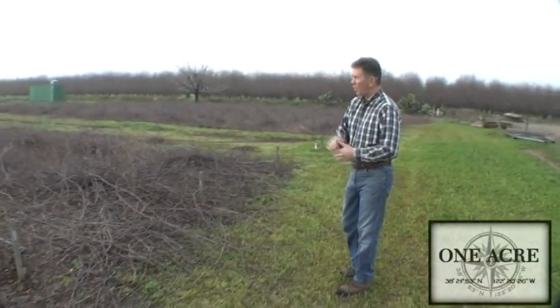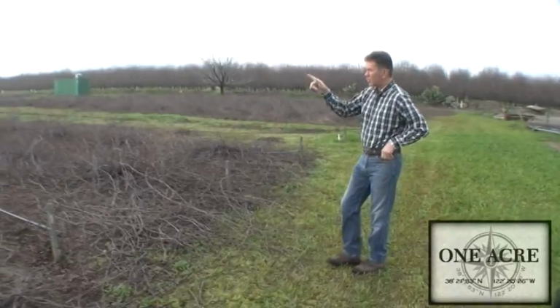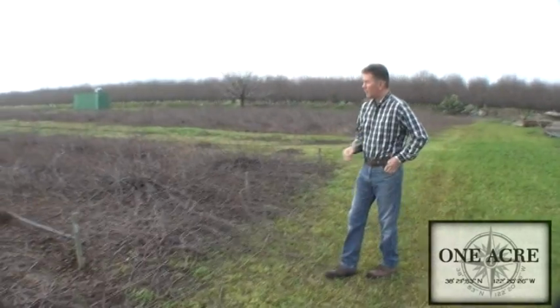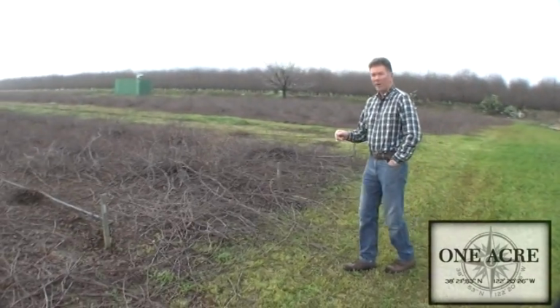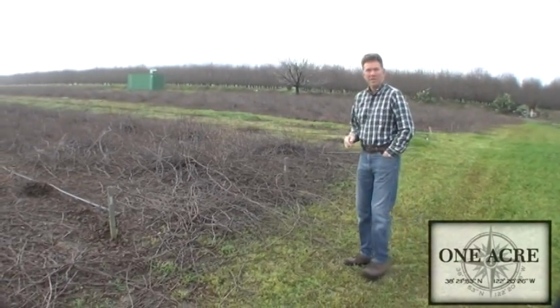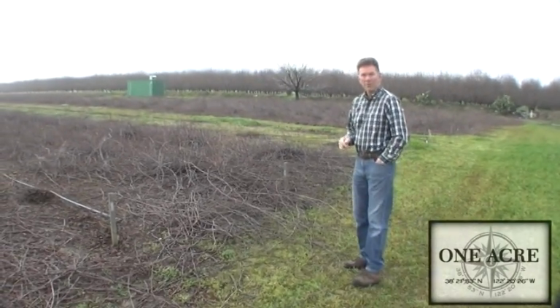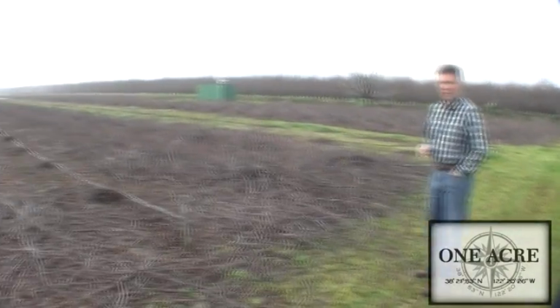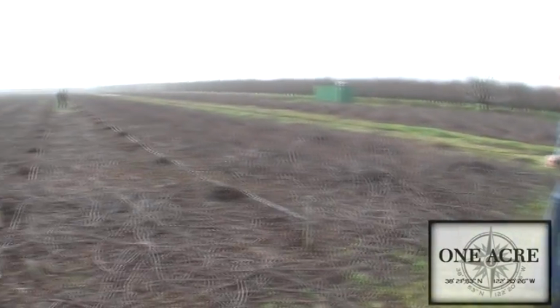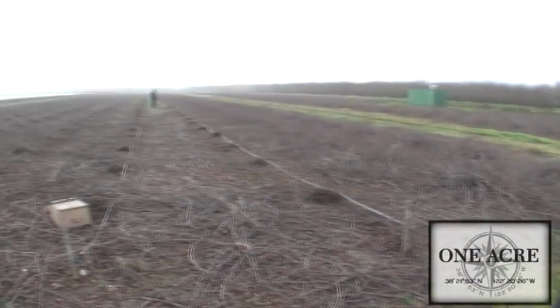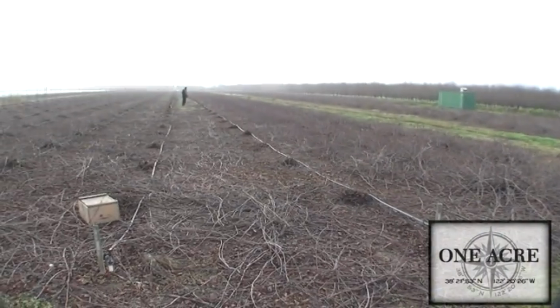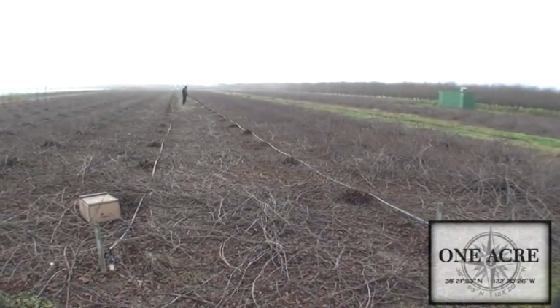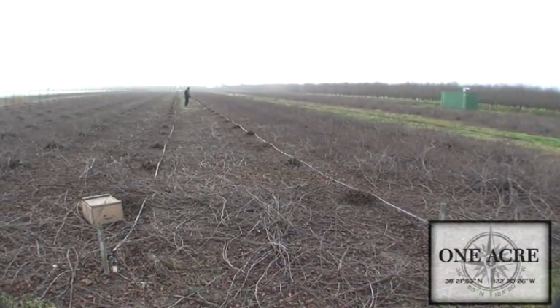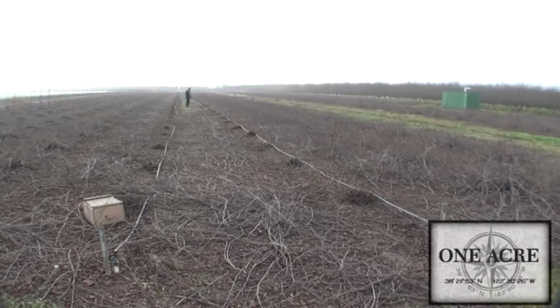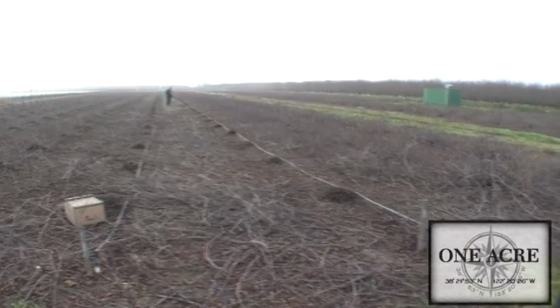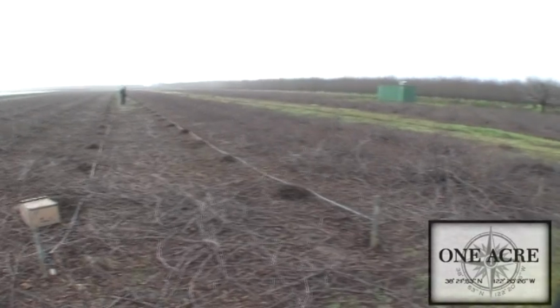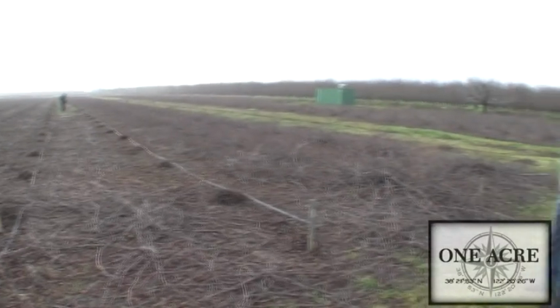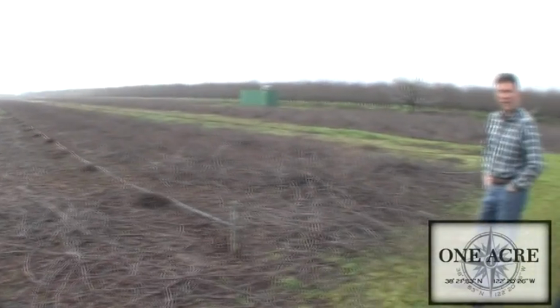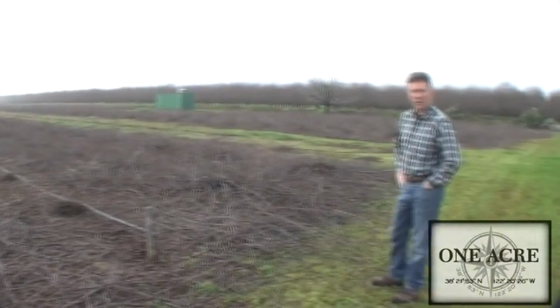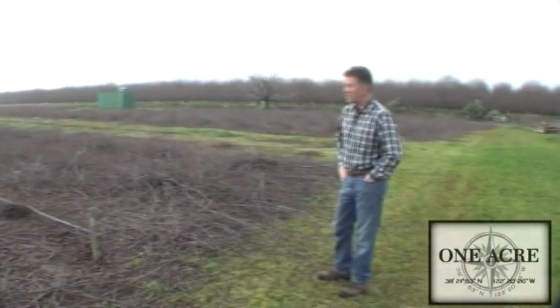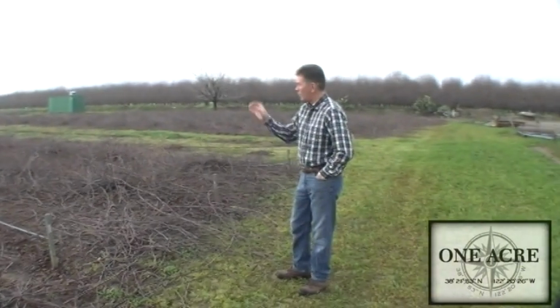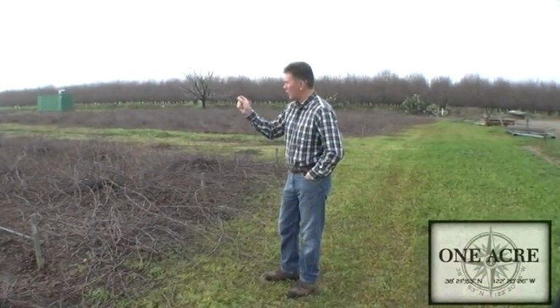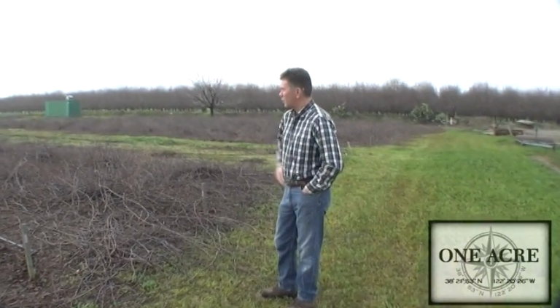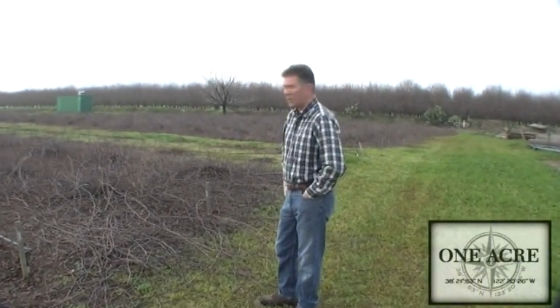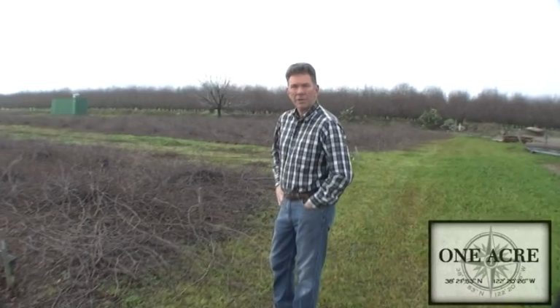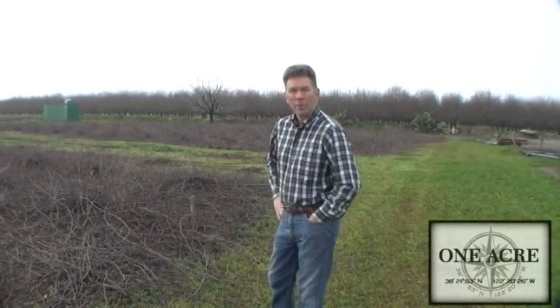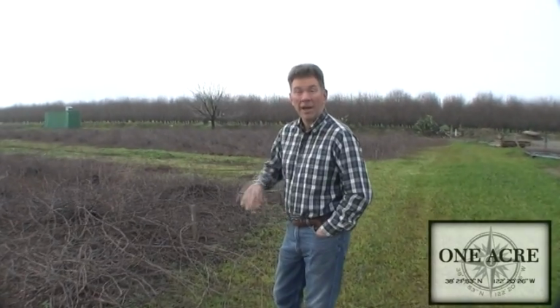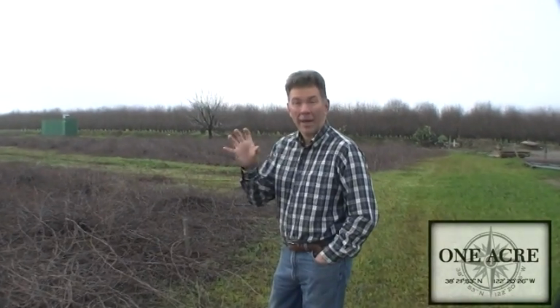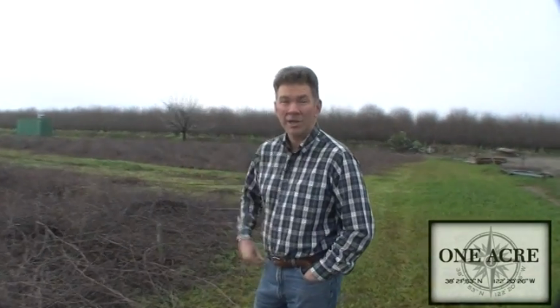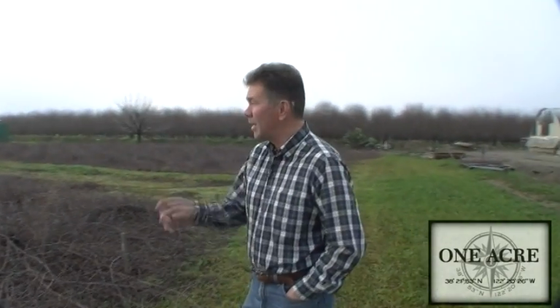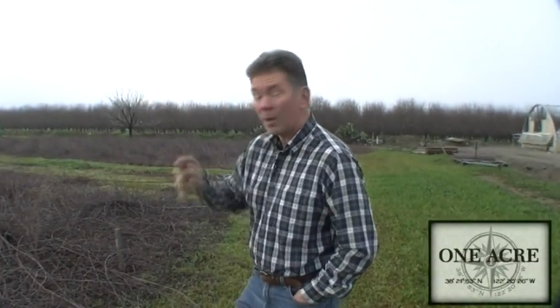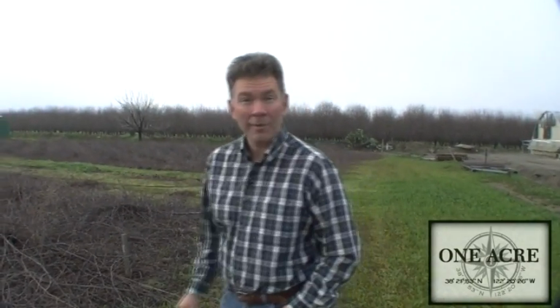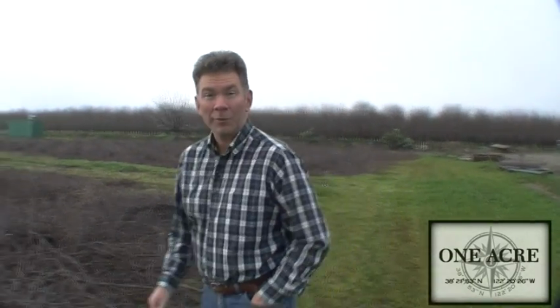We'll also talk to a friend of mine — you can see him down the row there just a little bit — Frank Lopez. He's an industry leader in grafting and in nurseries, and we'll see where the rootstock is actually grown and then we'll see how all that comes together. So let's walk down and have a talk with Frank.